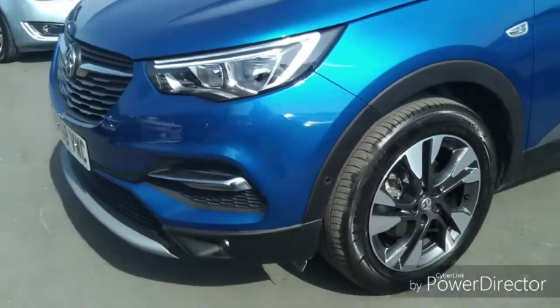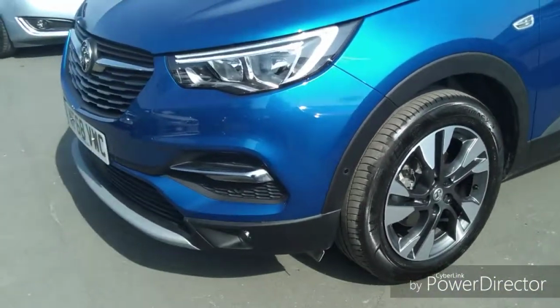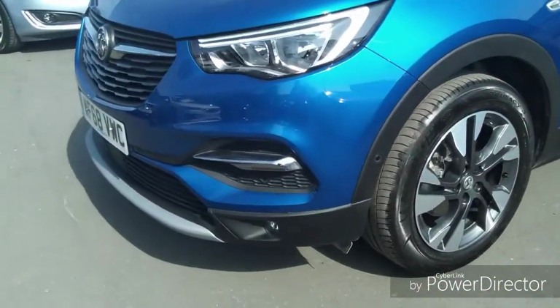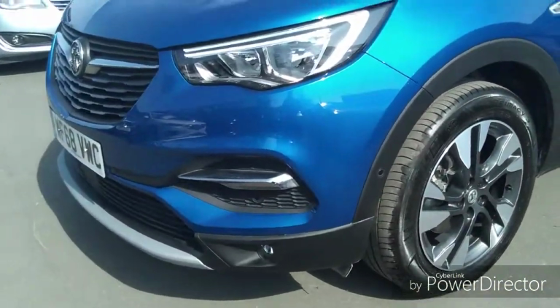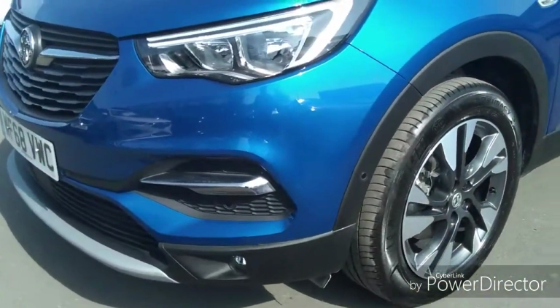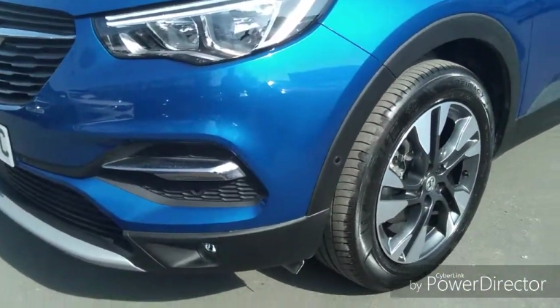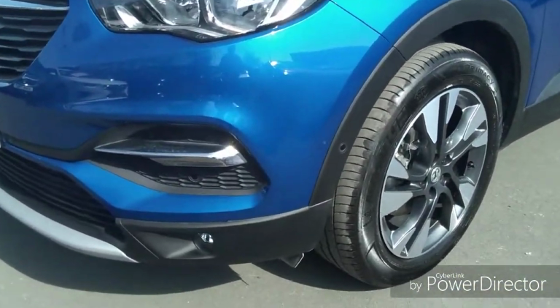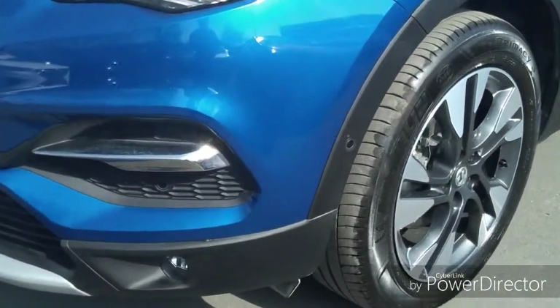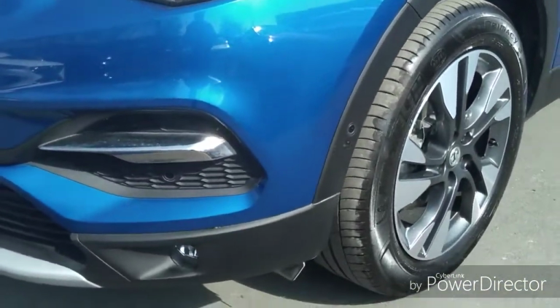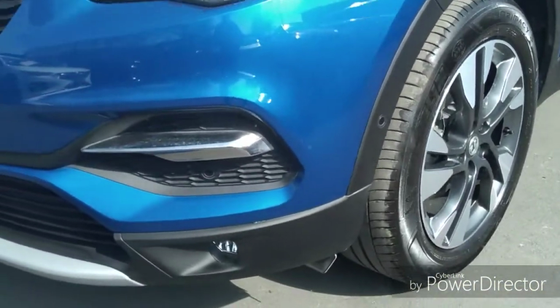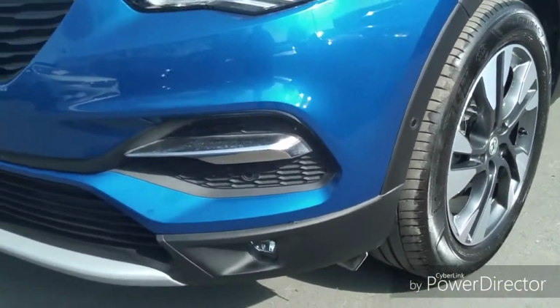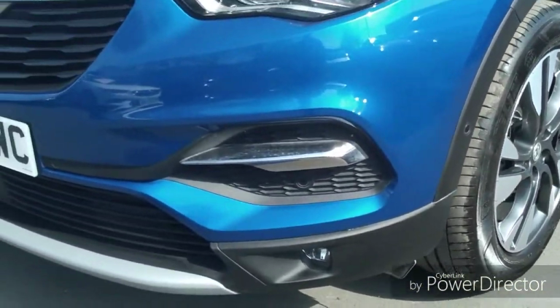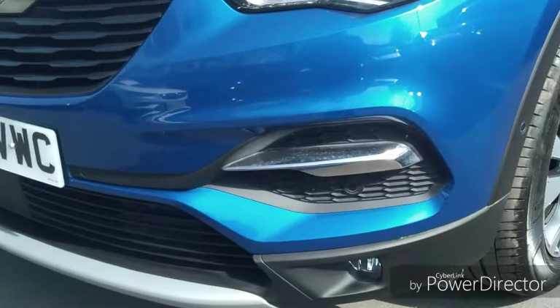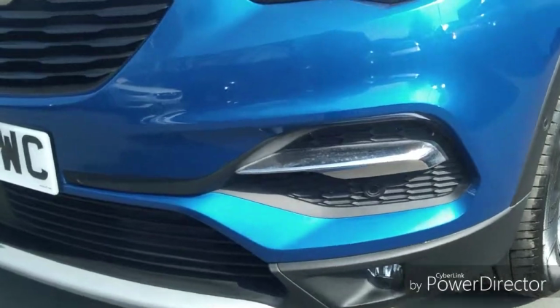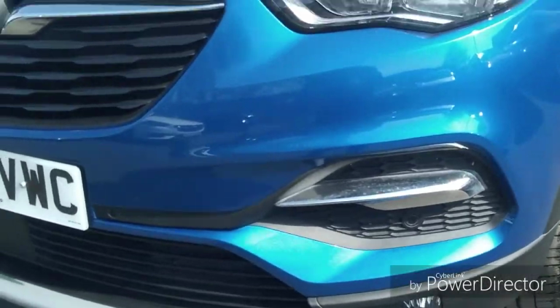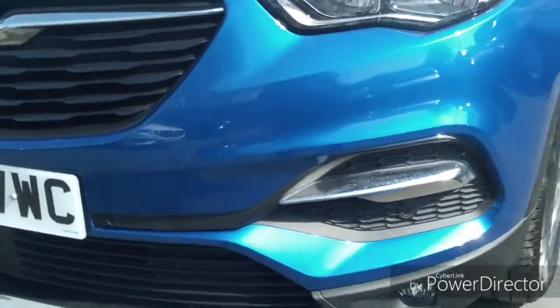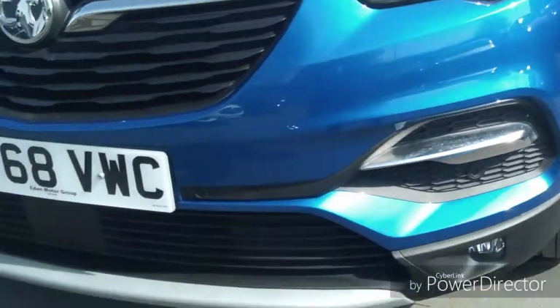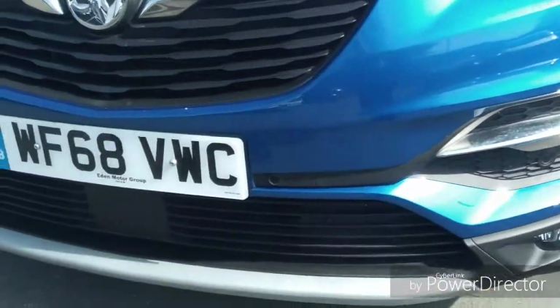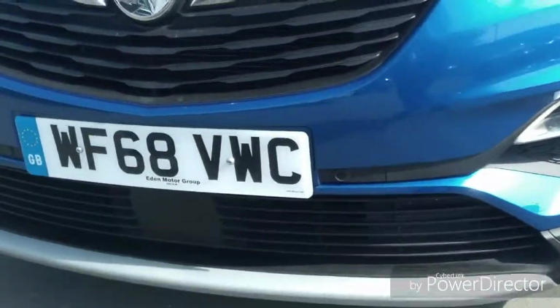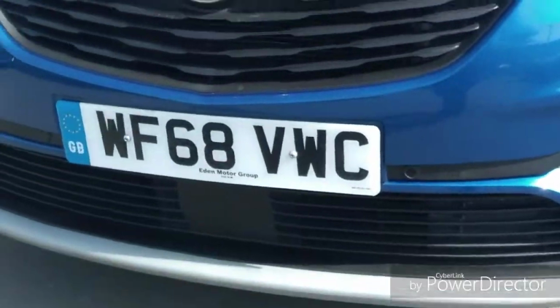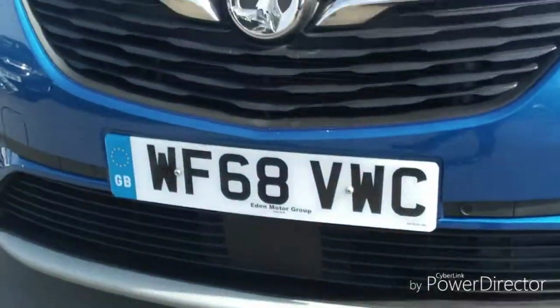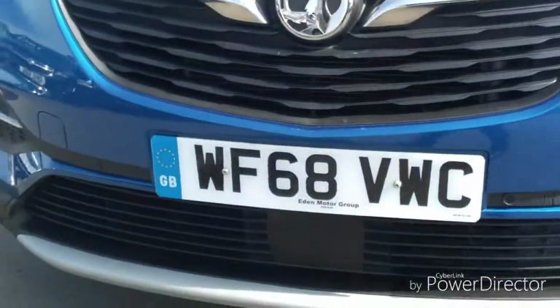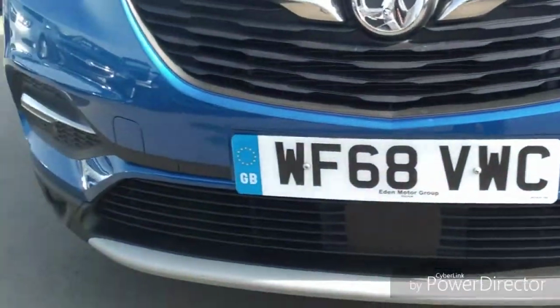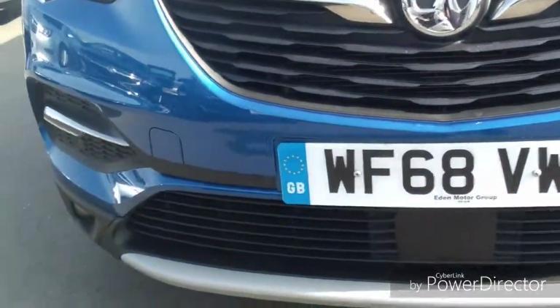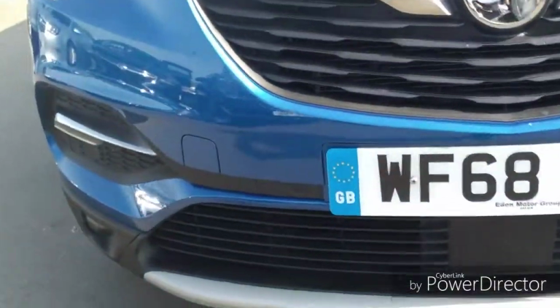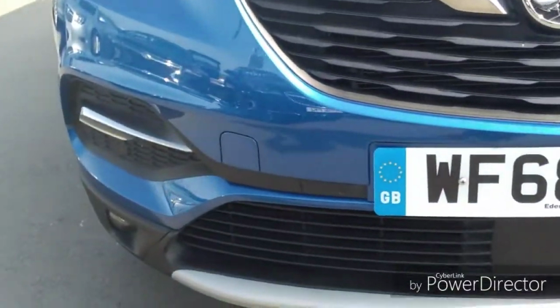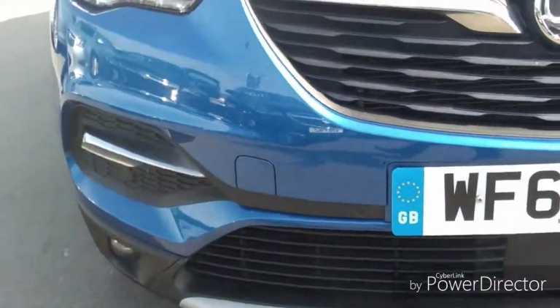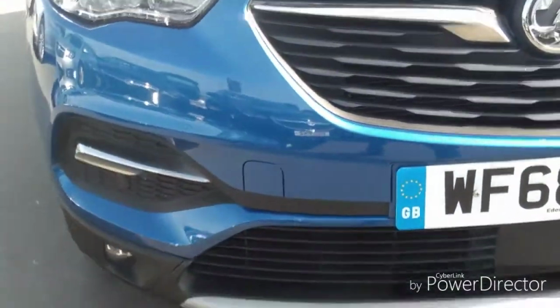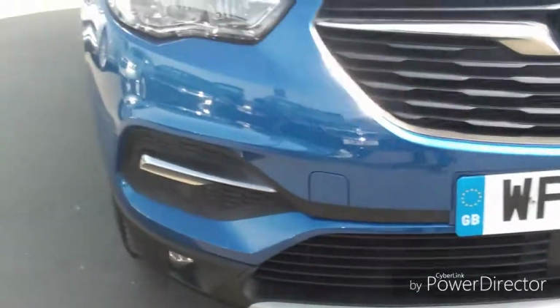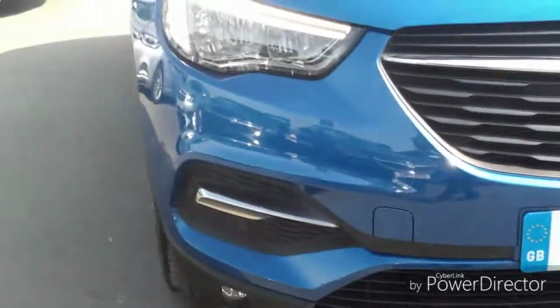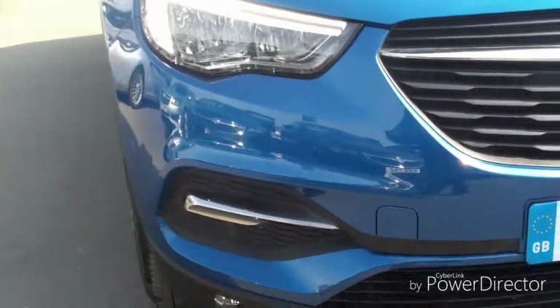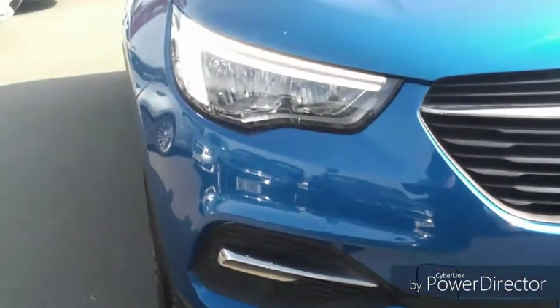We also have parking sensors on the front bumper as well as the rear one for your added safety when manoeuvring too.